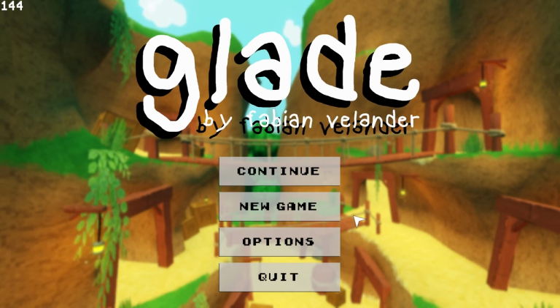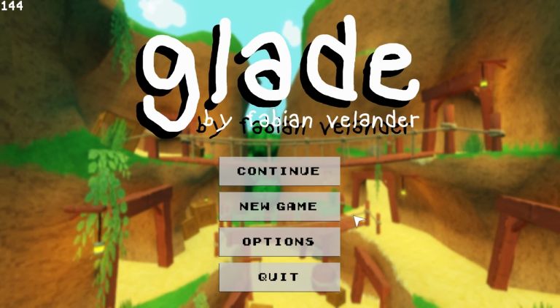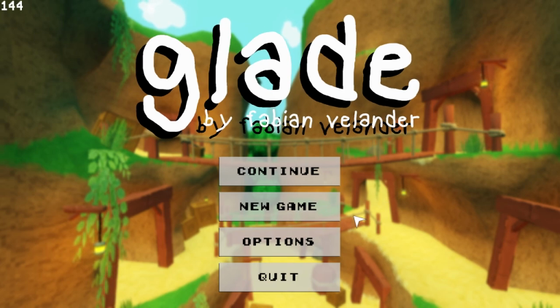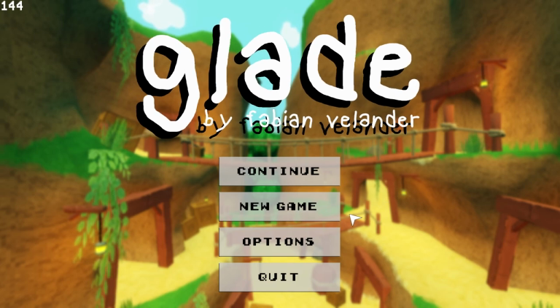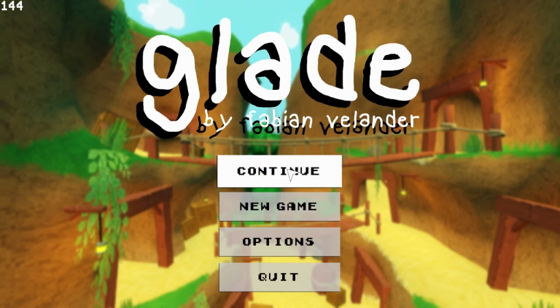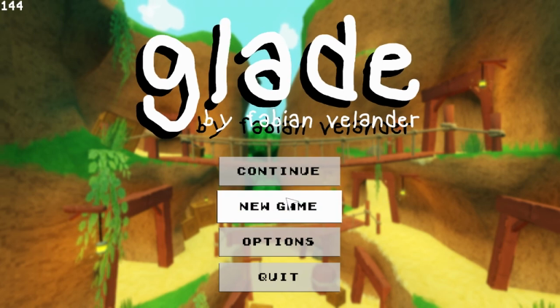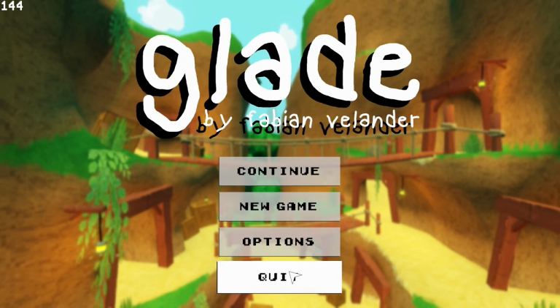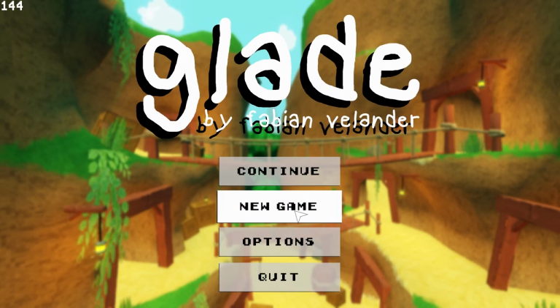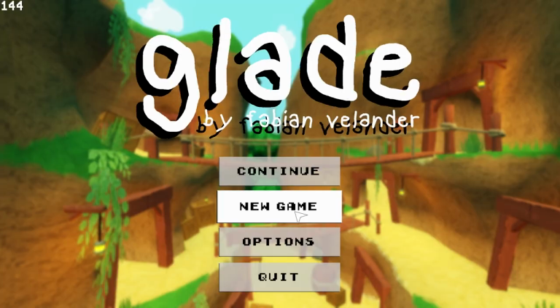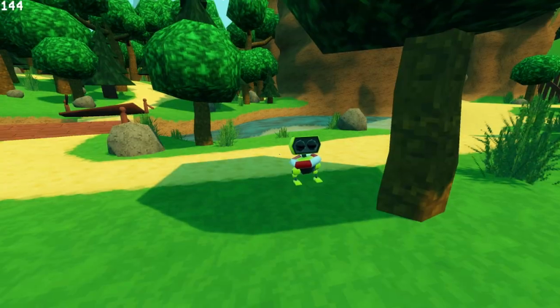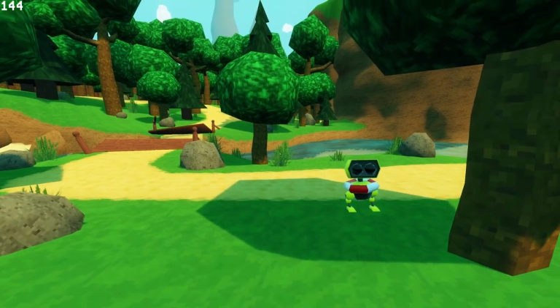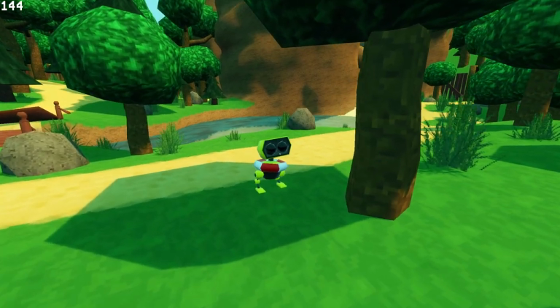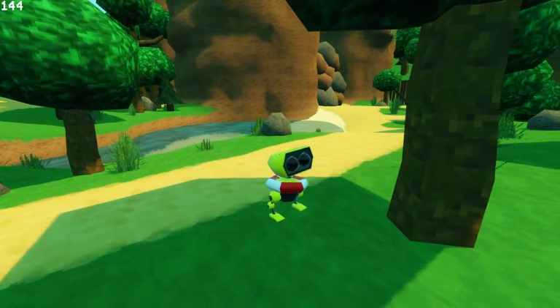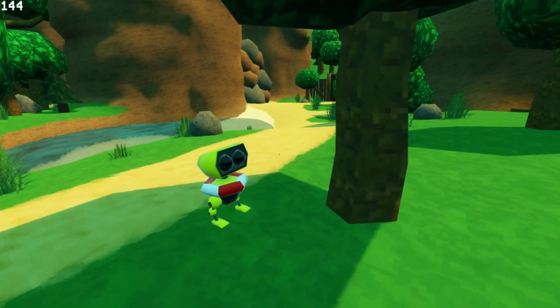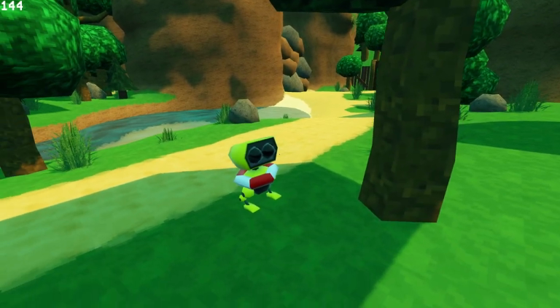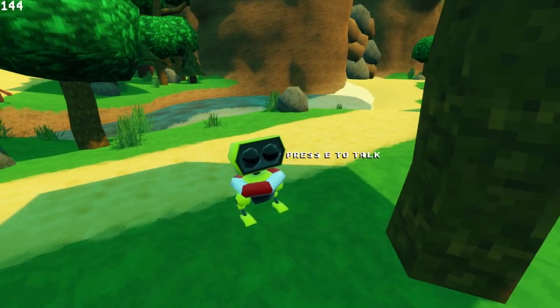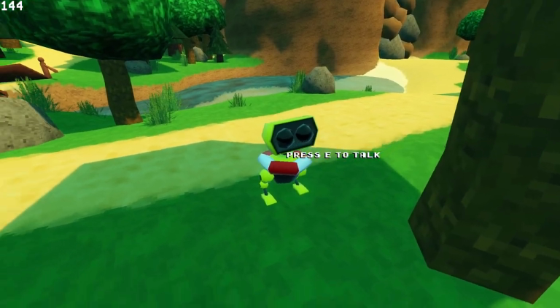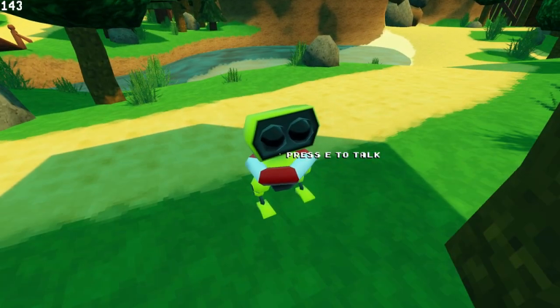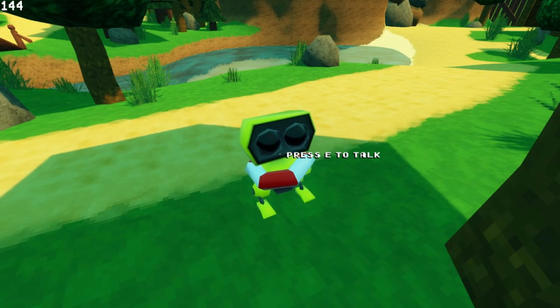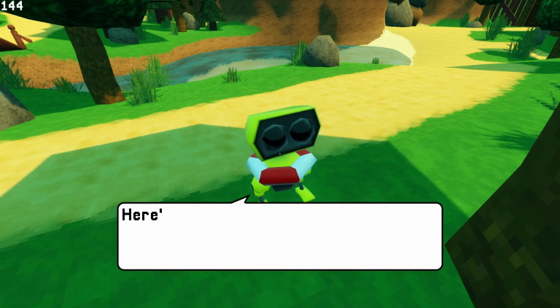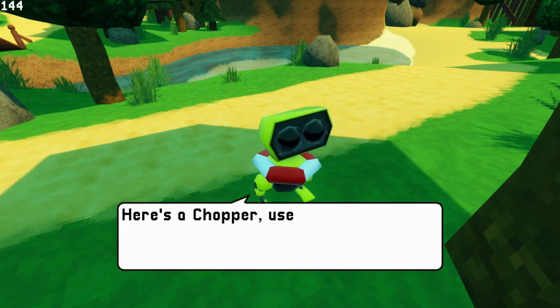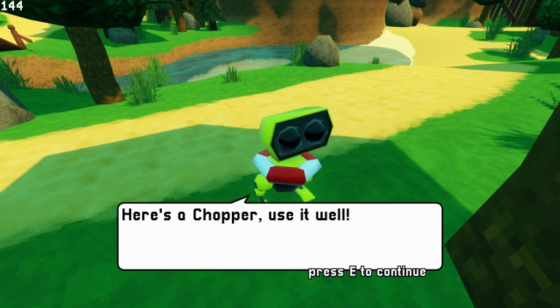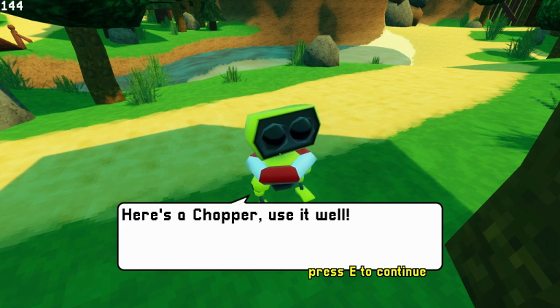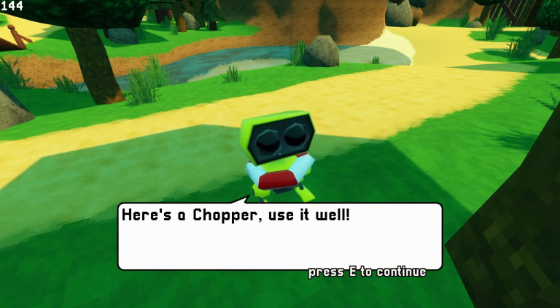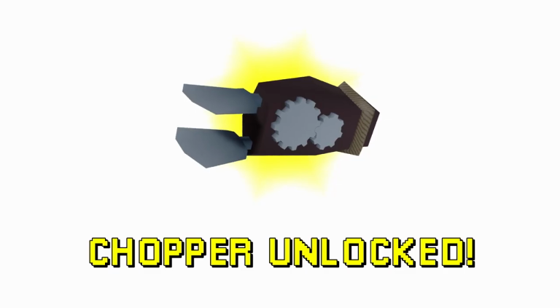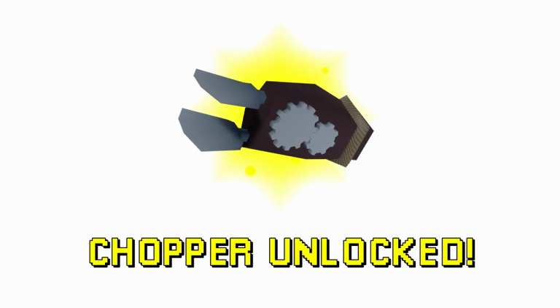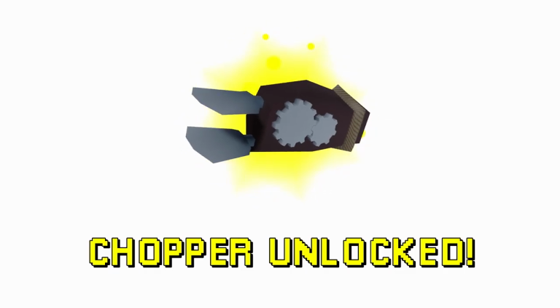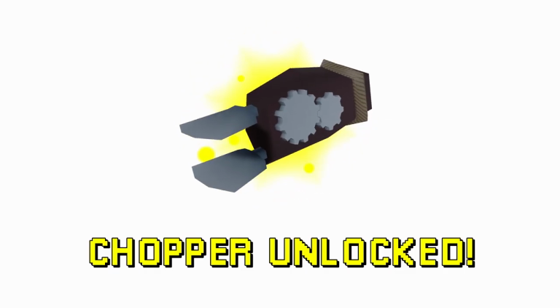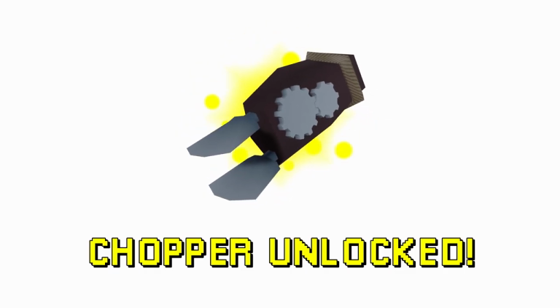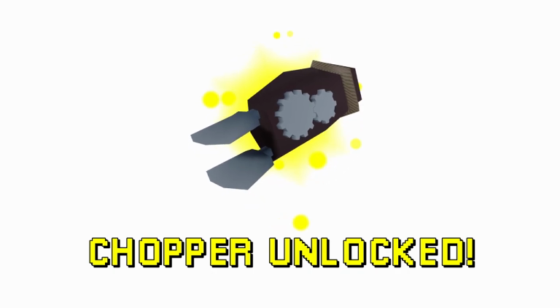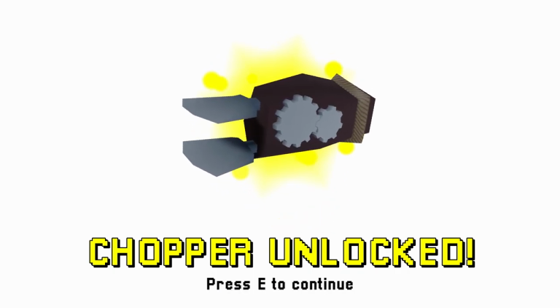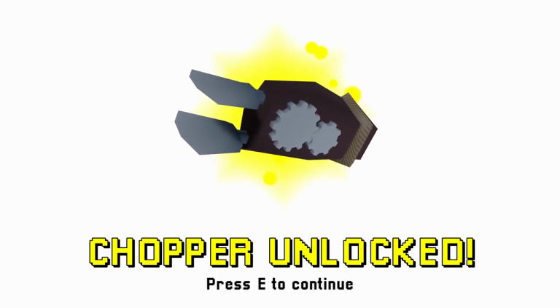Another Glade devlog. Let's see what I have done since last time. For testing purposes I've made all the dialogue much shorter. So let's just talk to this guy. Here's a chopper, and we get this — a chopper unlocked screen.